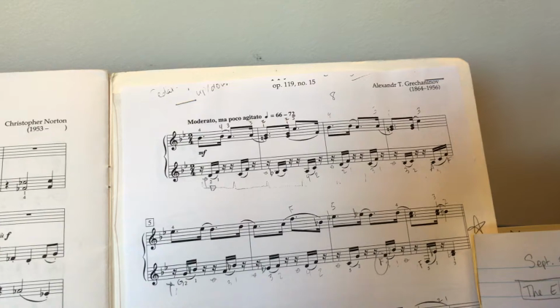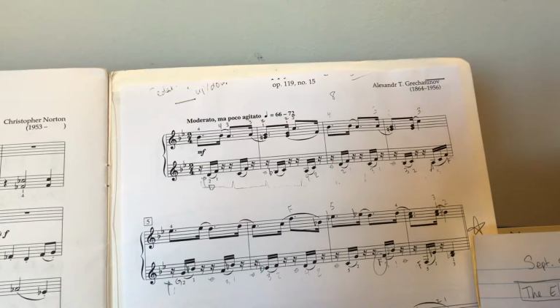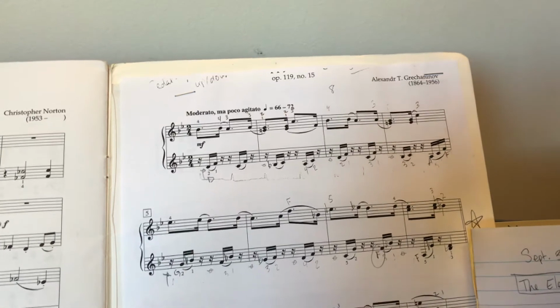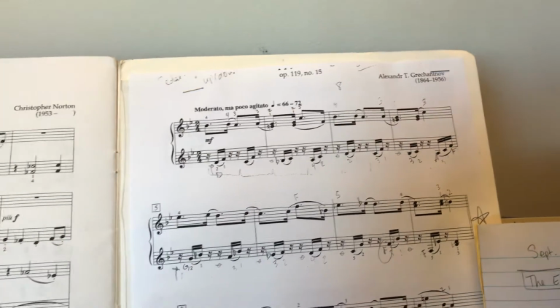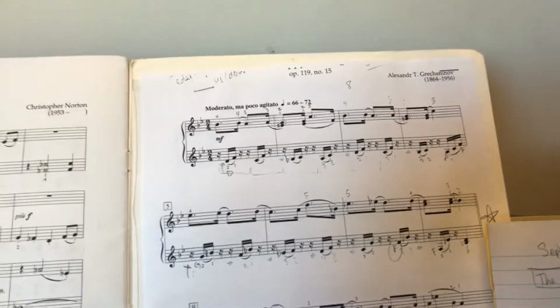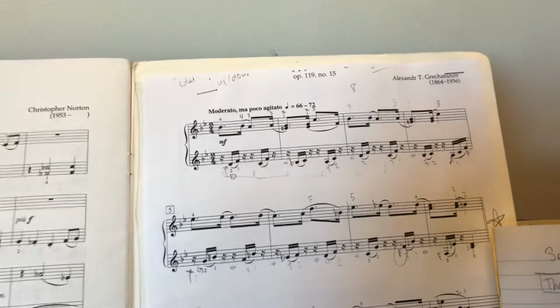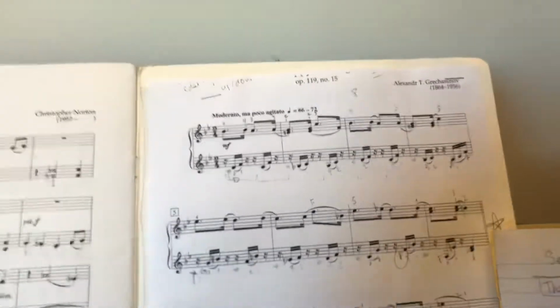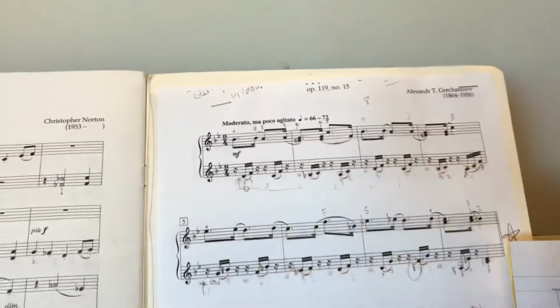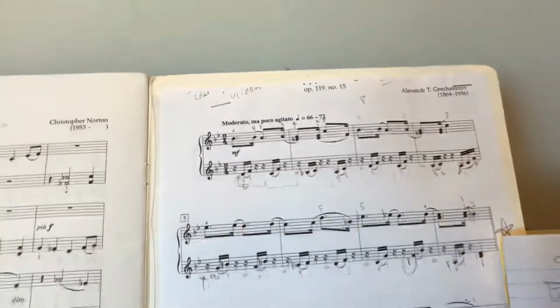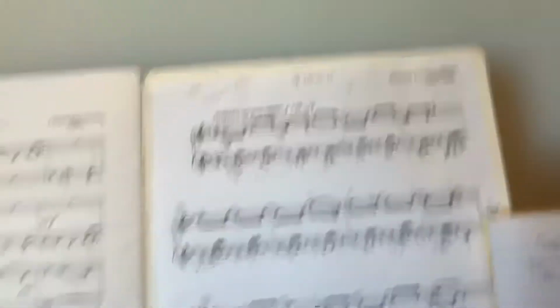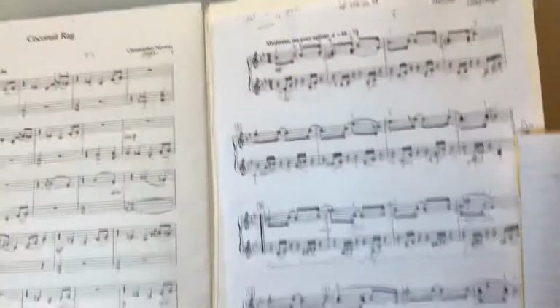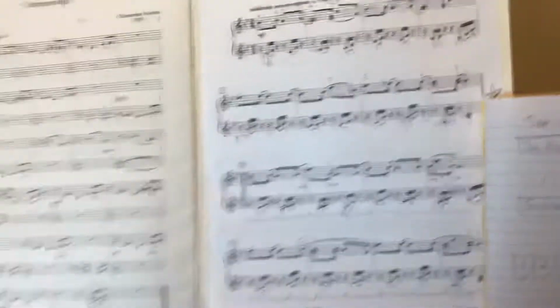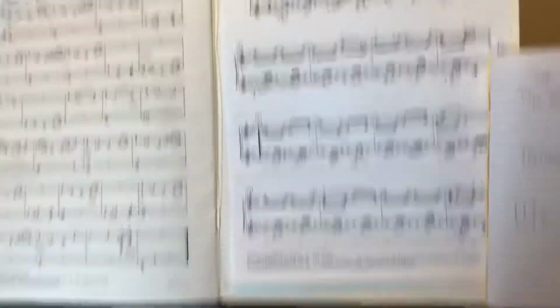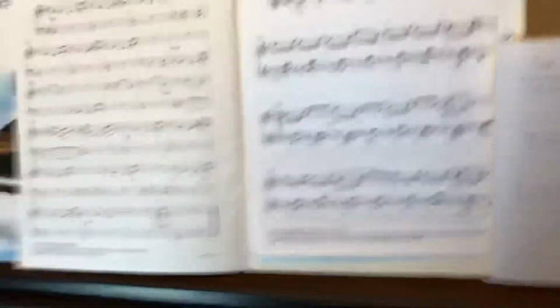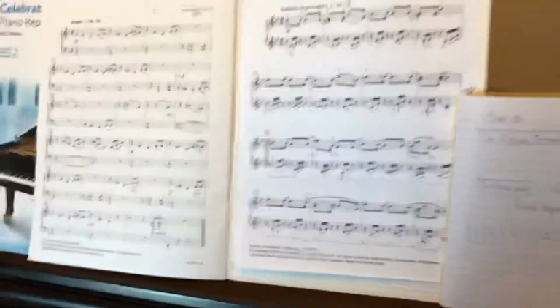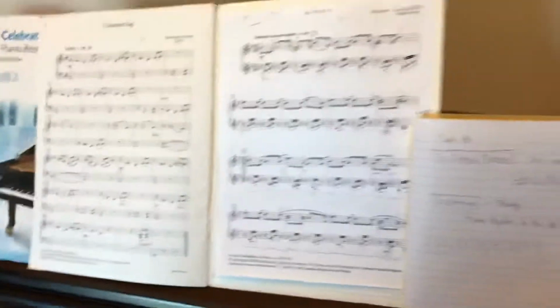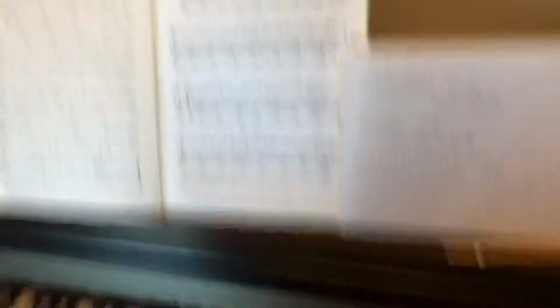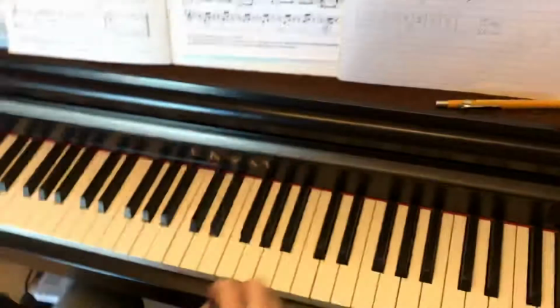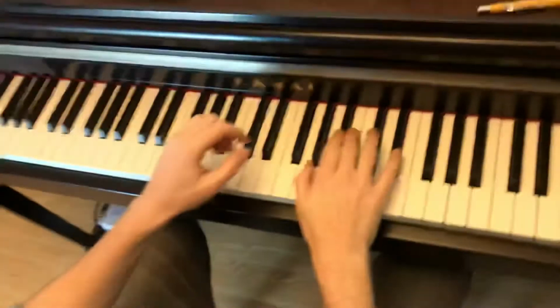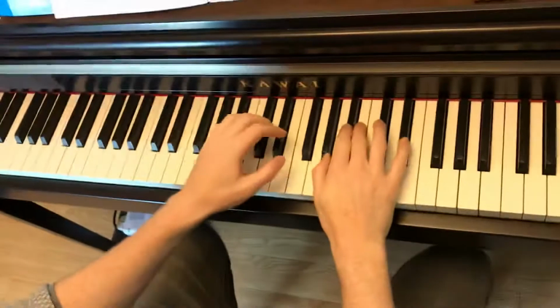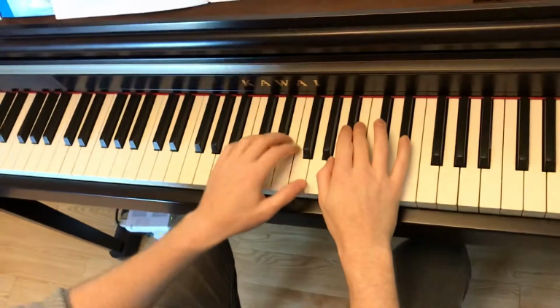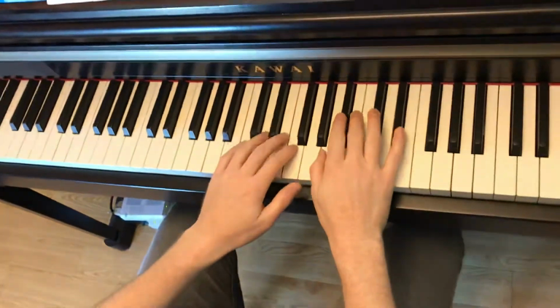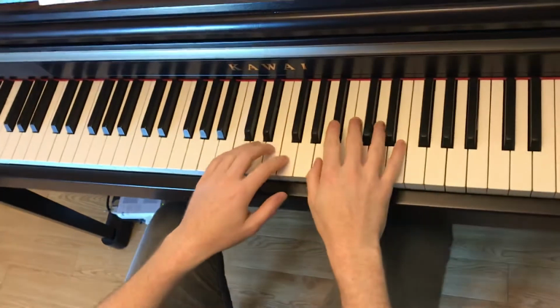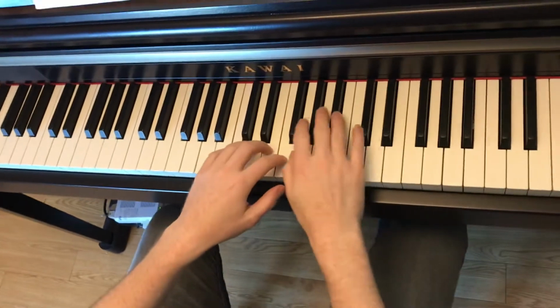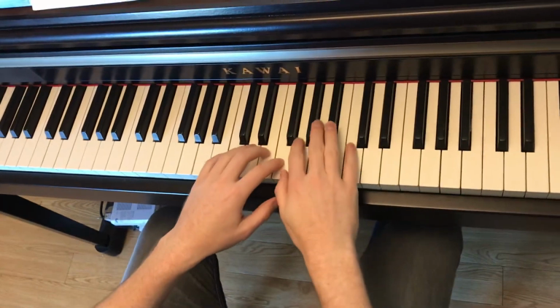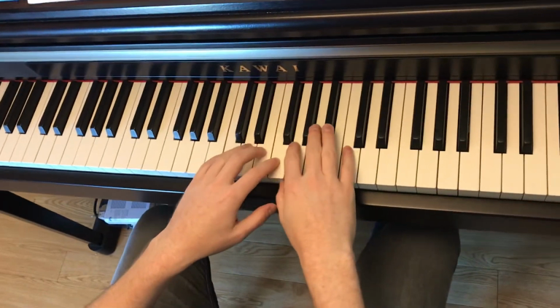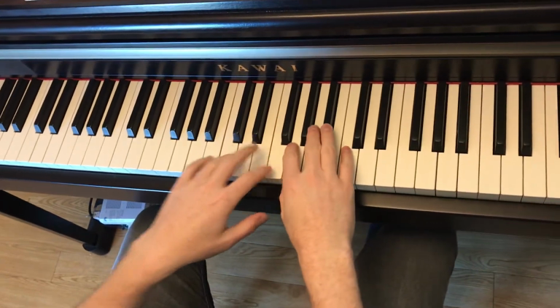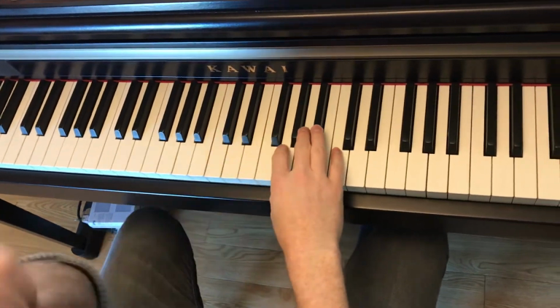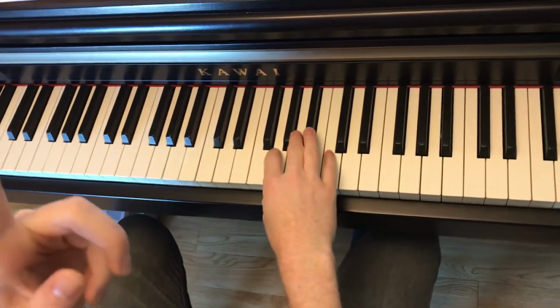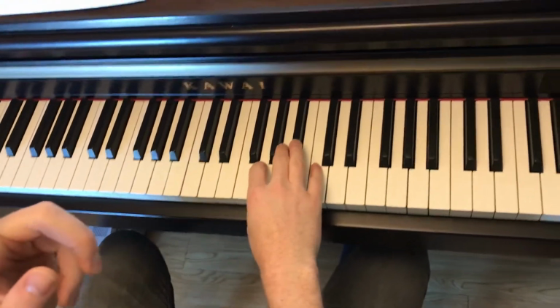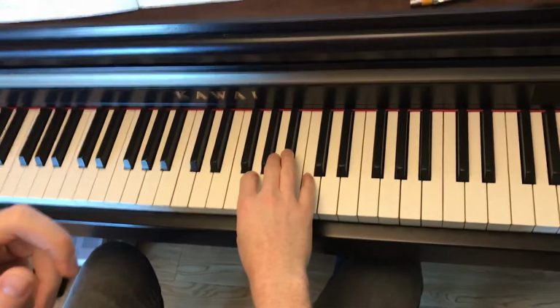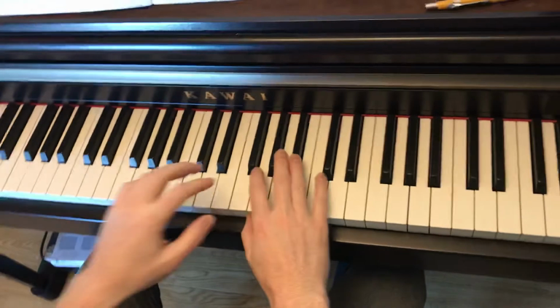This is Gretchen and we're doing a study. Okay, so you can take the video. It's going. I'm going to play it fast the first time and then I'm going to play it slow. Okay?